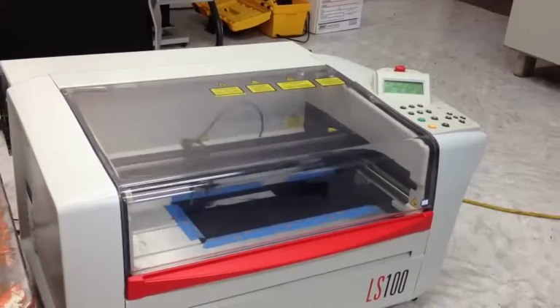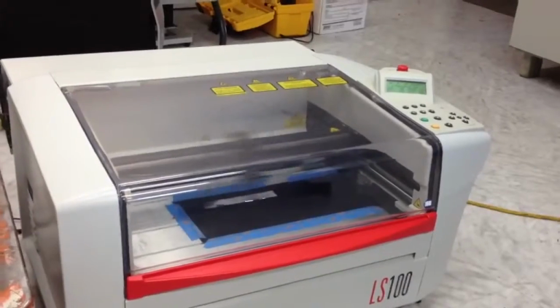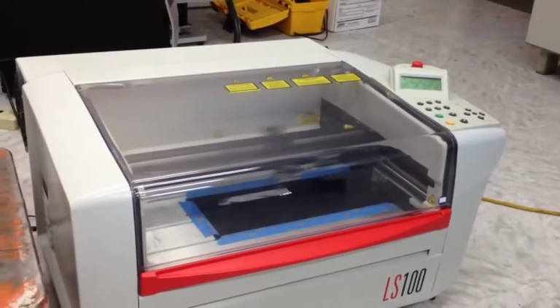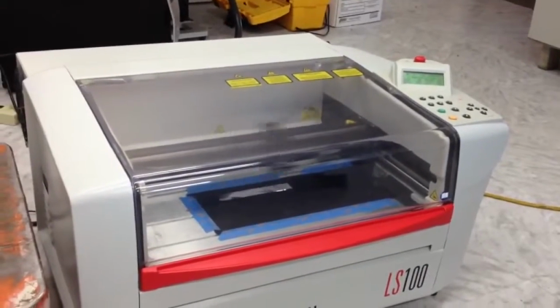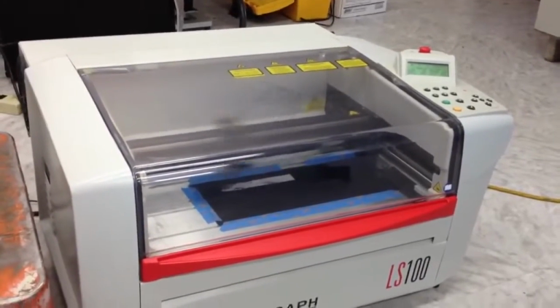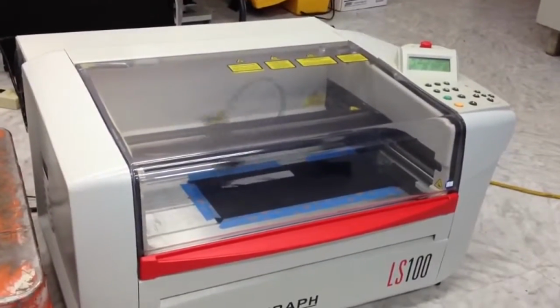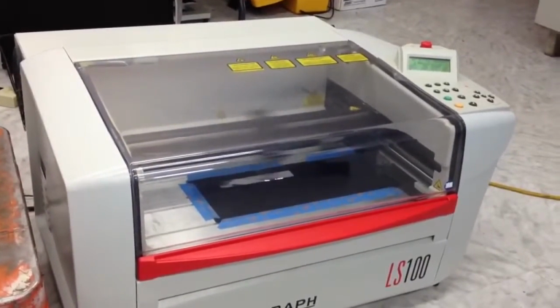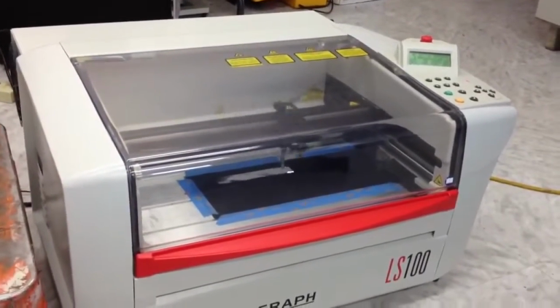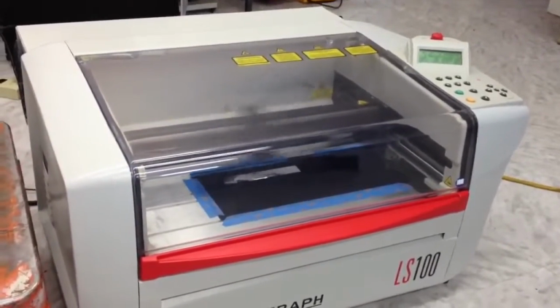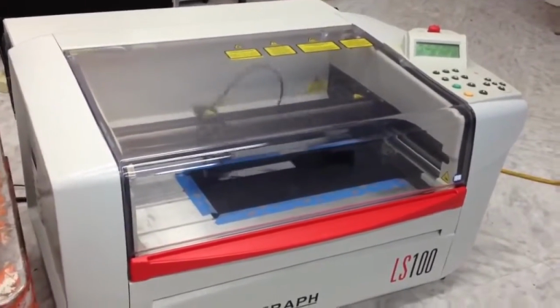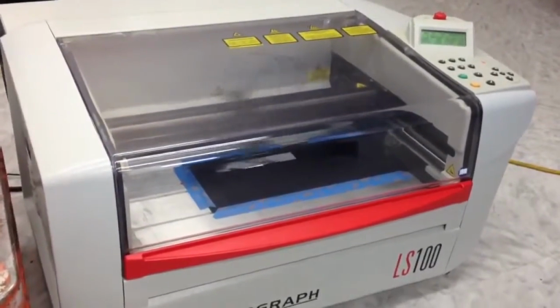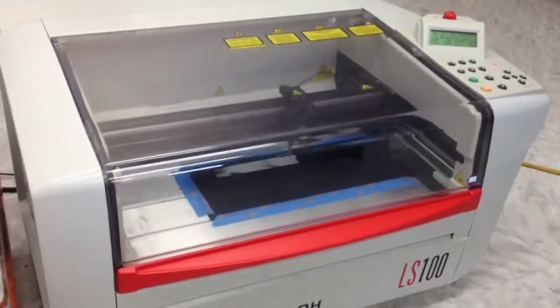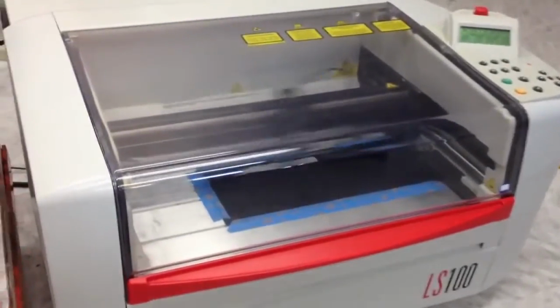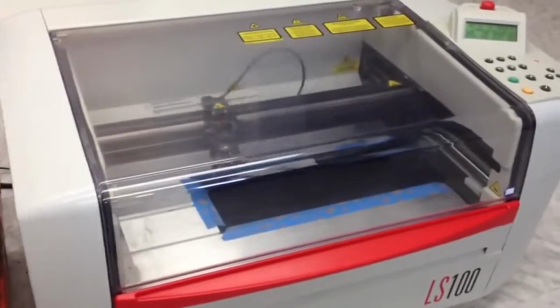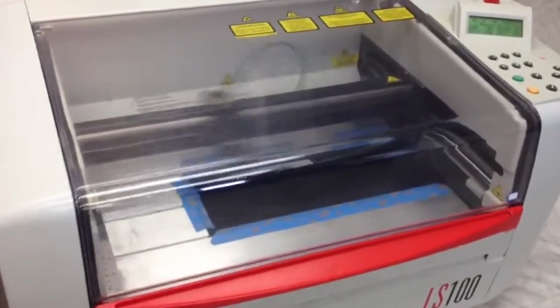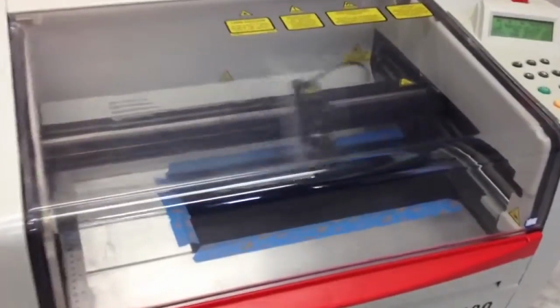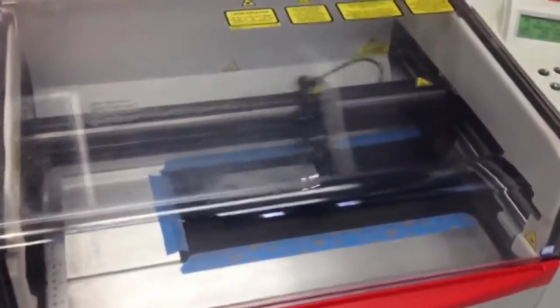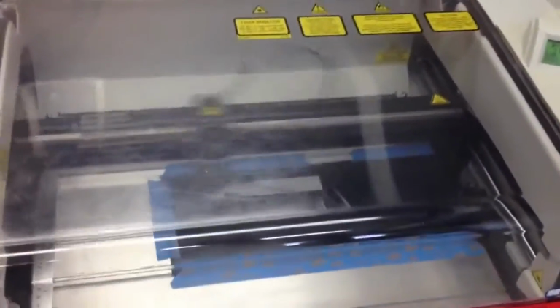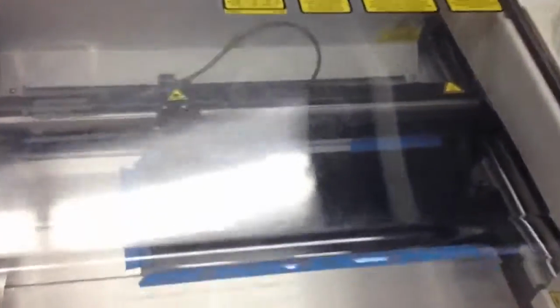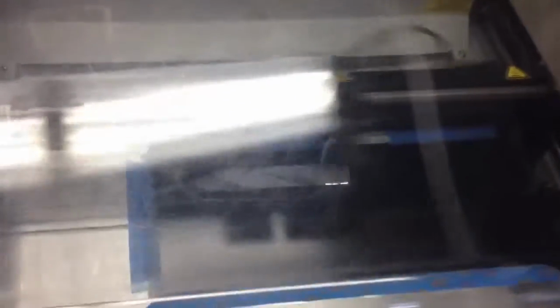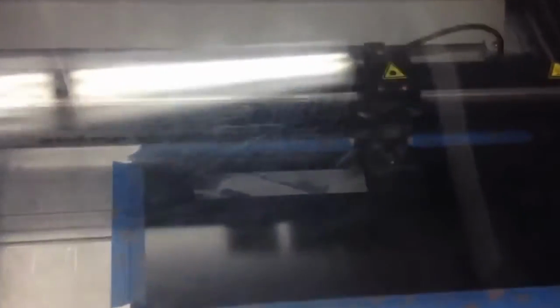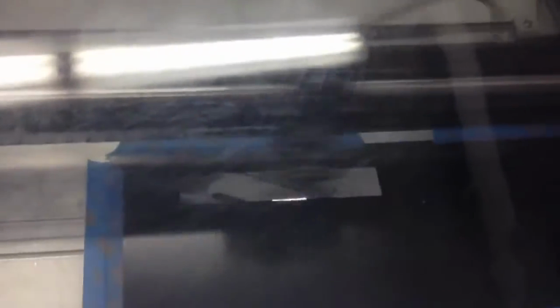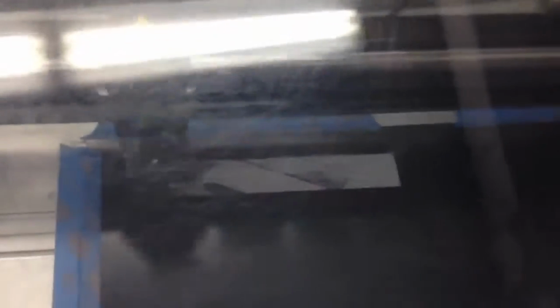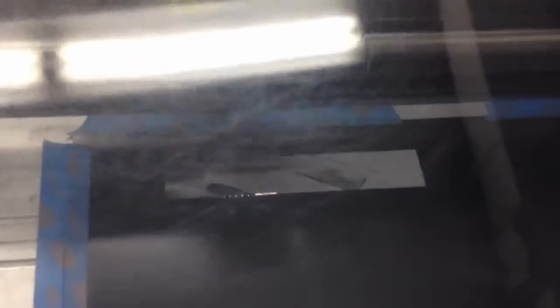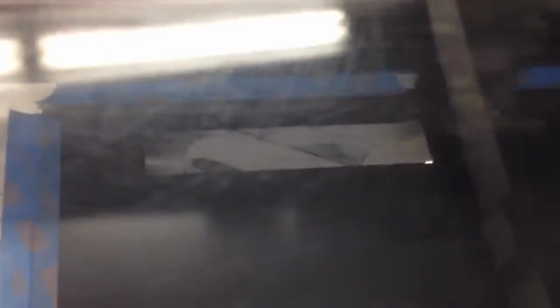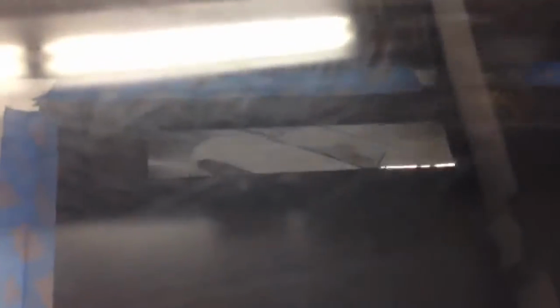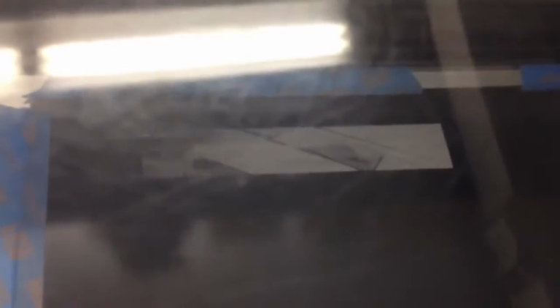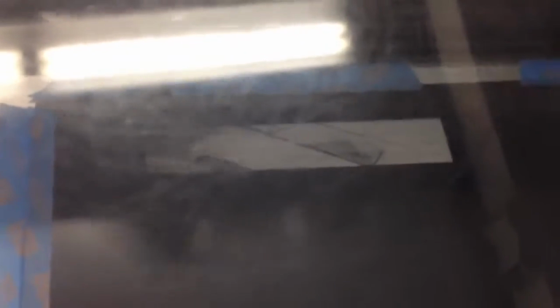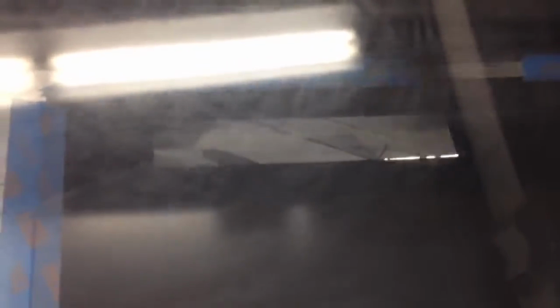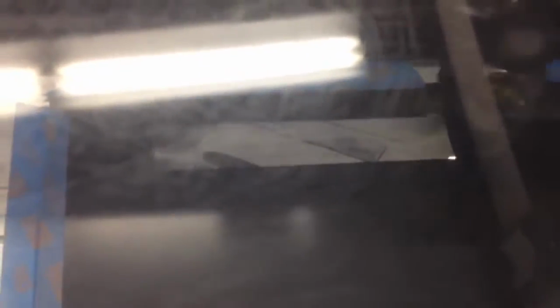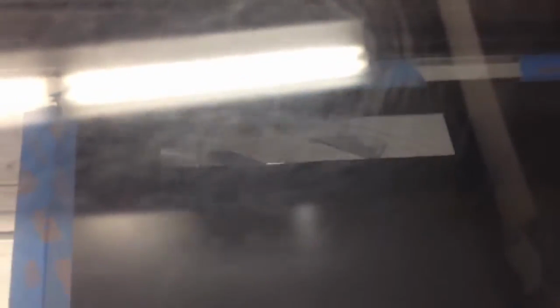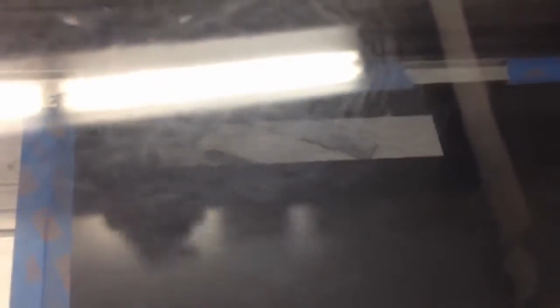This is the LS100 laser engraving machine. This is a 30 watt machine and we're engraving an automobile on a piece of anodized aluminum.